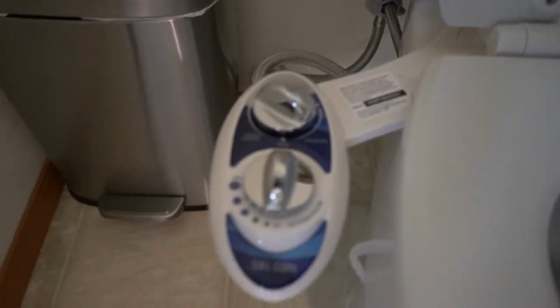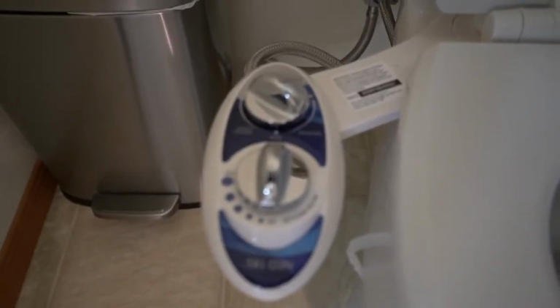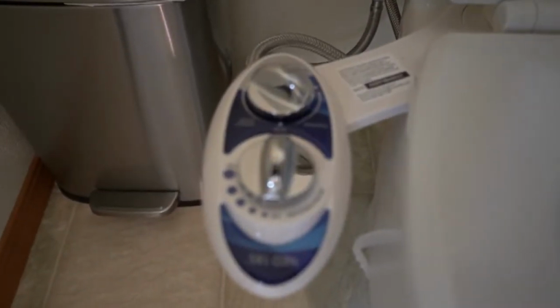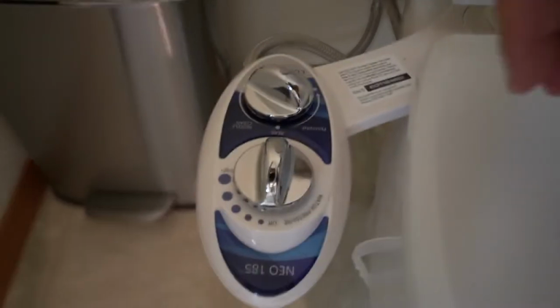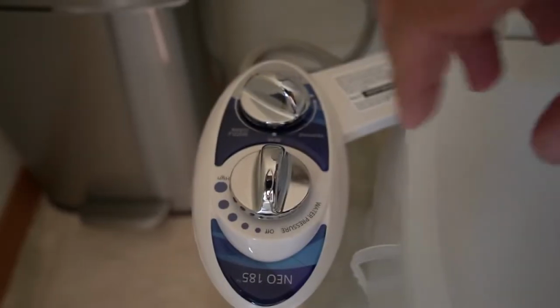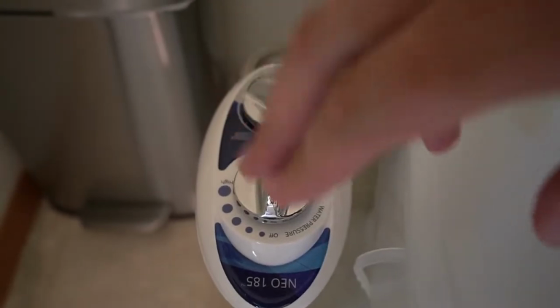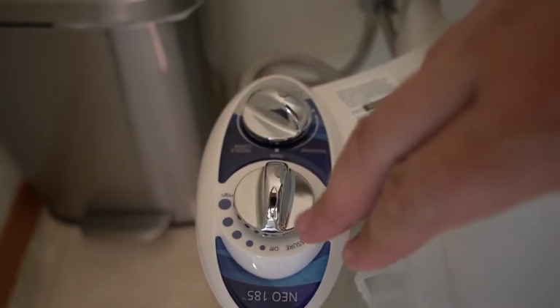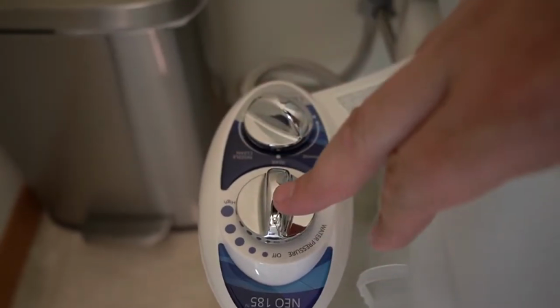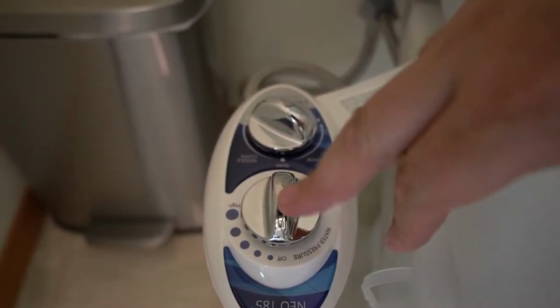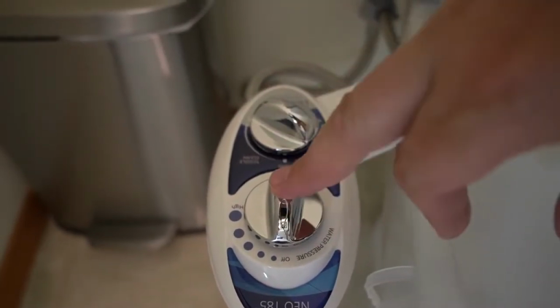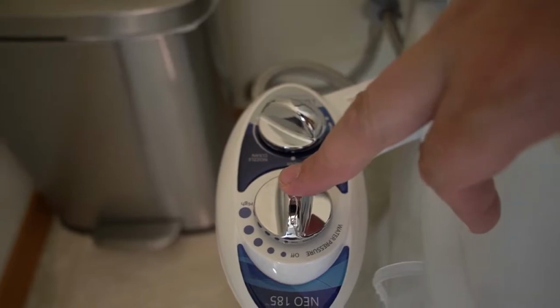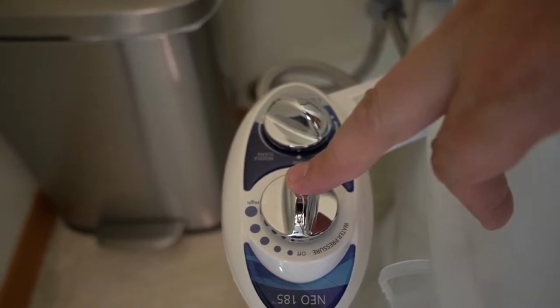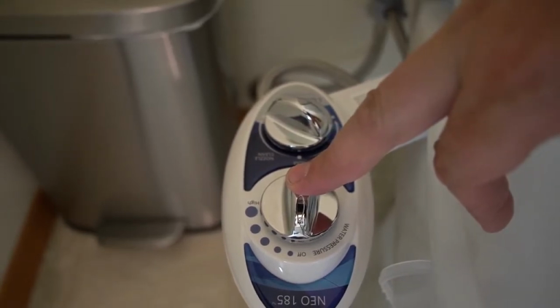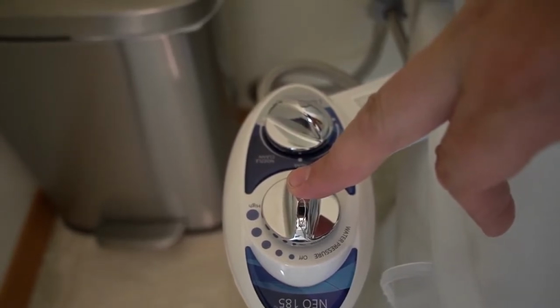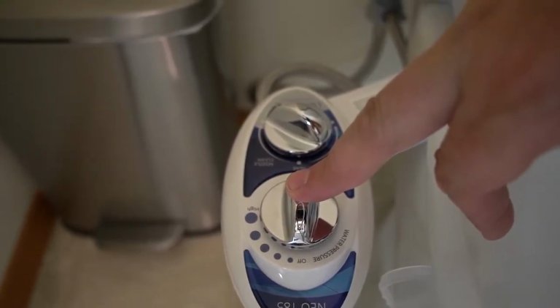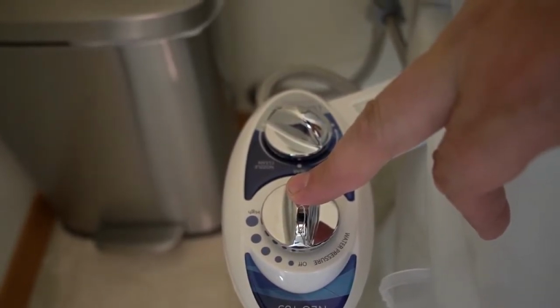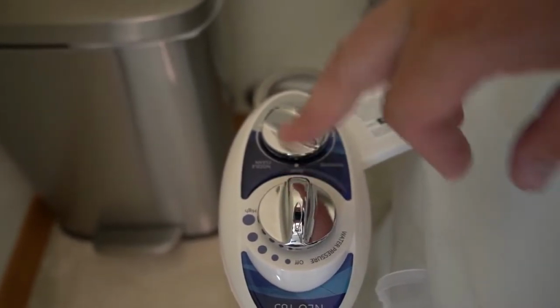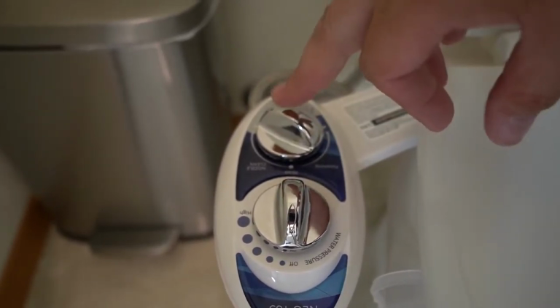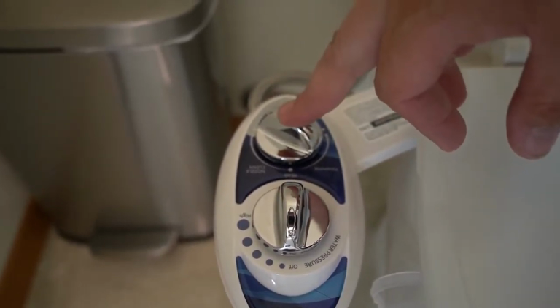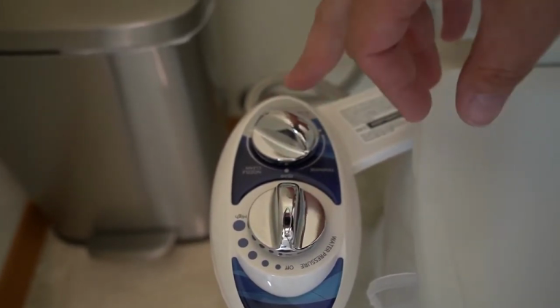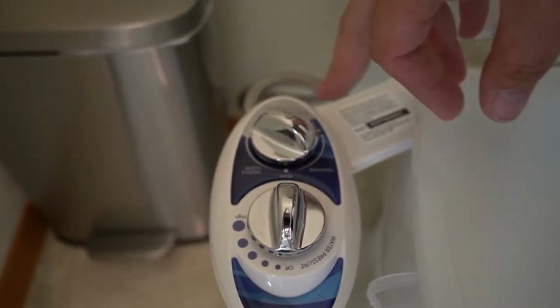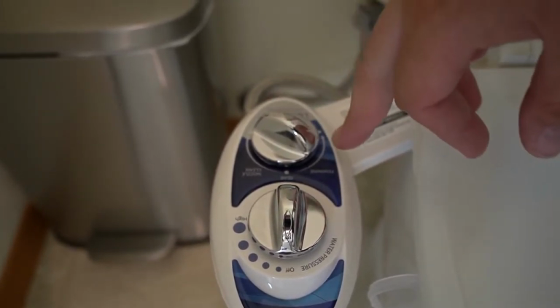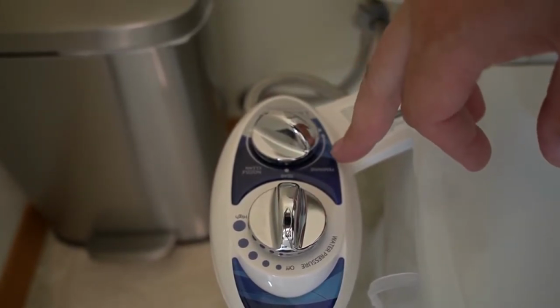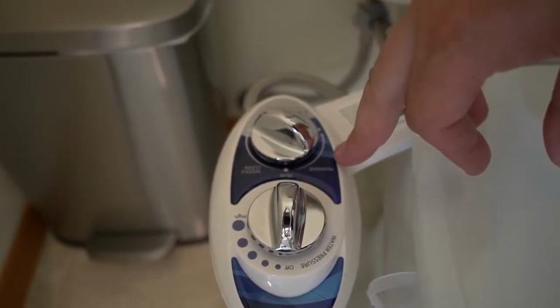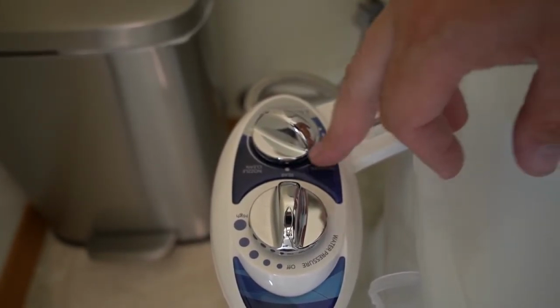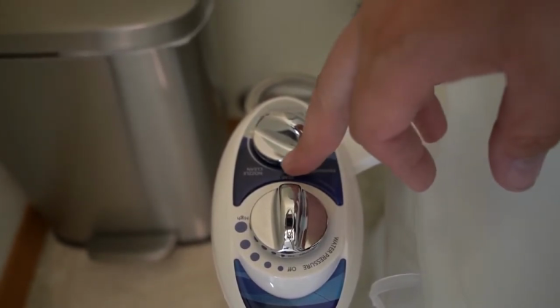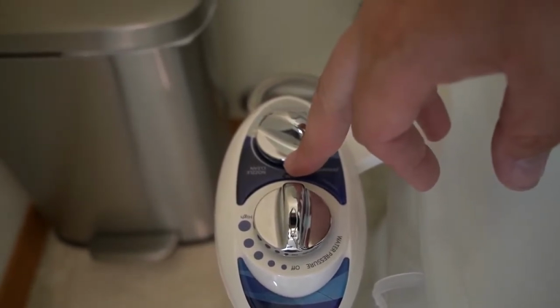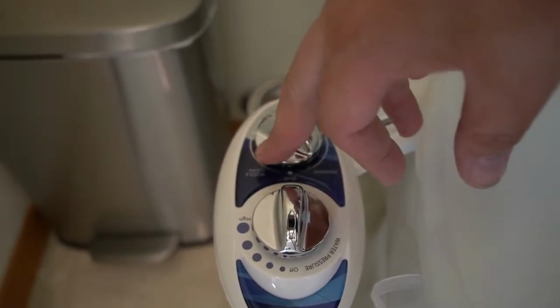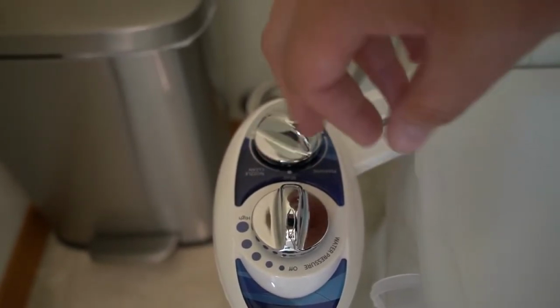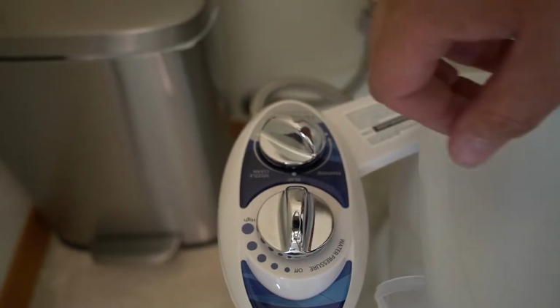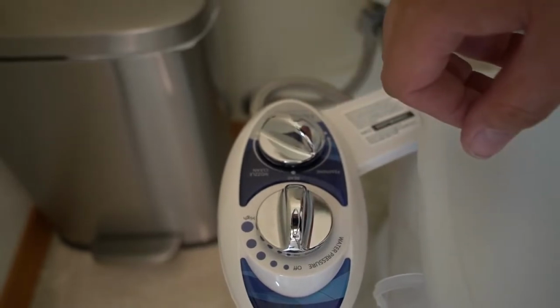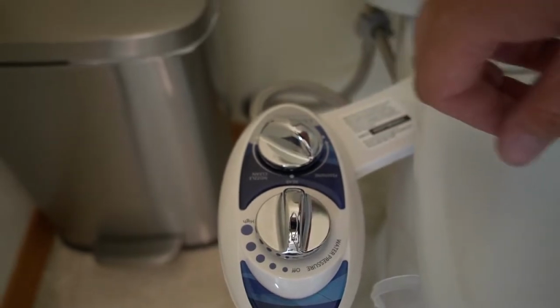On the bidet itself, you got two knobs: one for your water pressure, and the other one you got a feminine, a rear, and a nozzle clean.